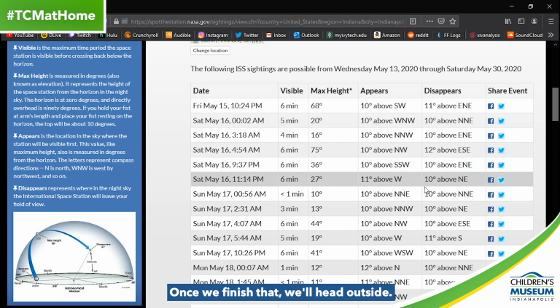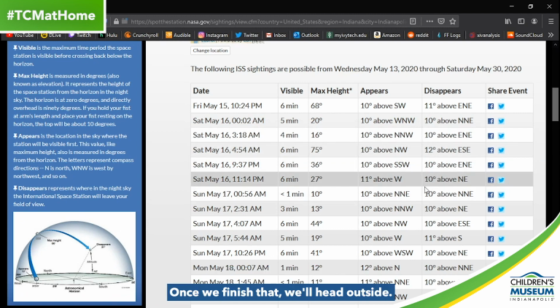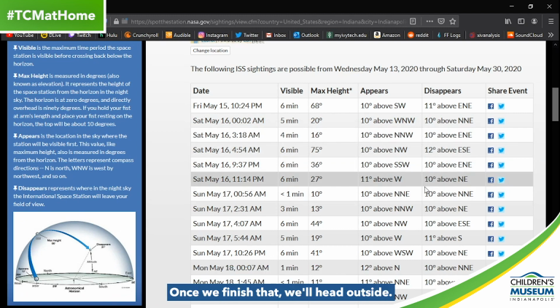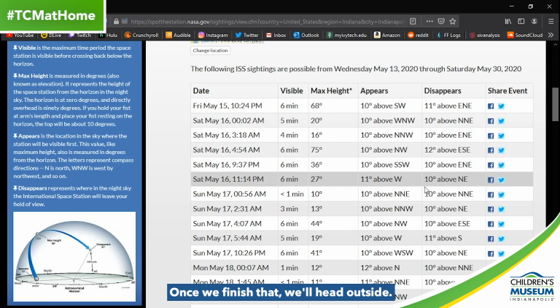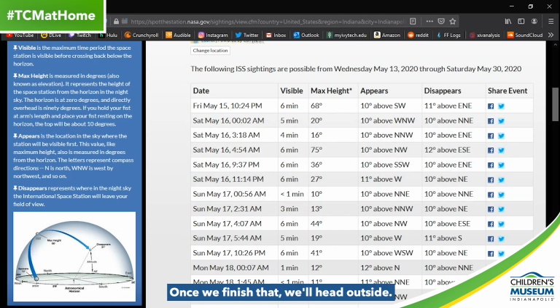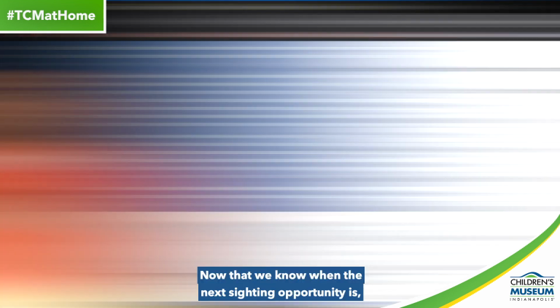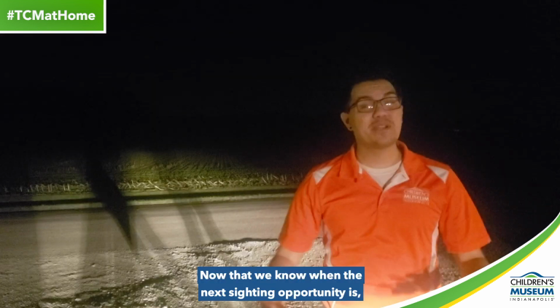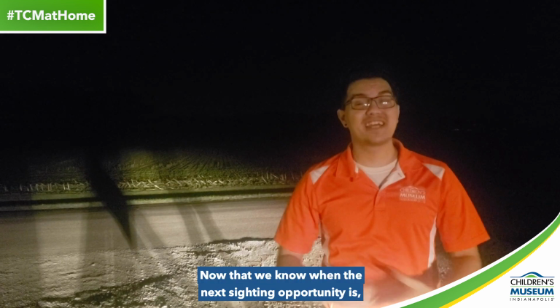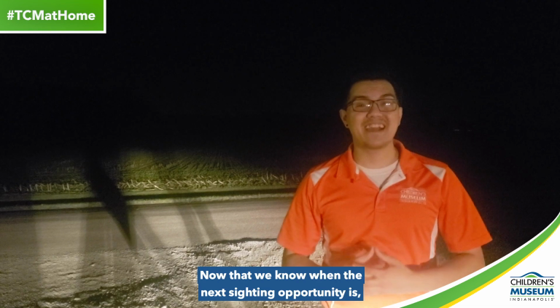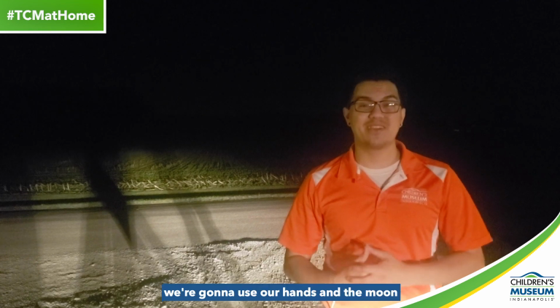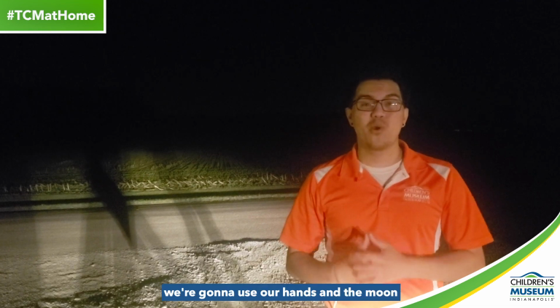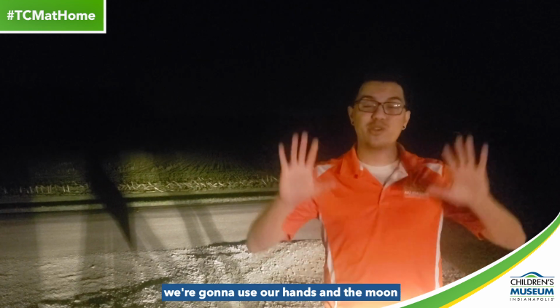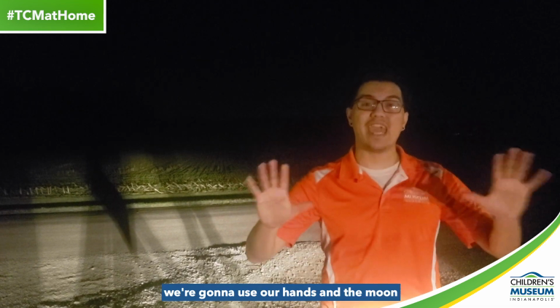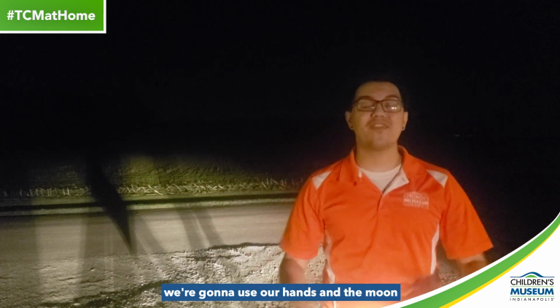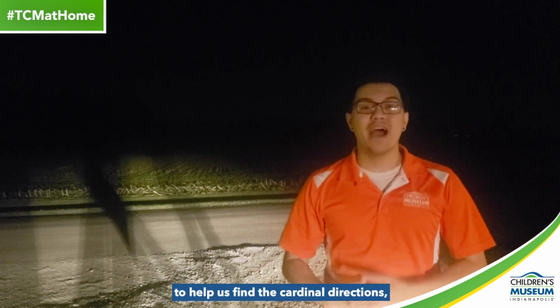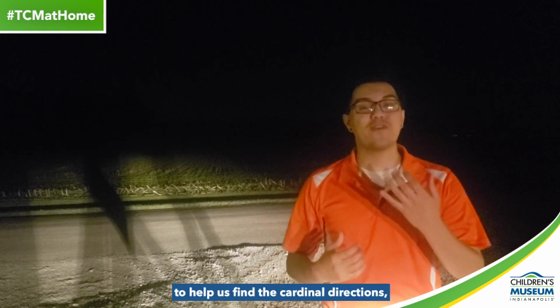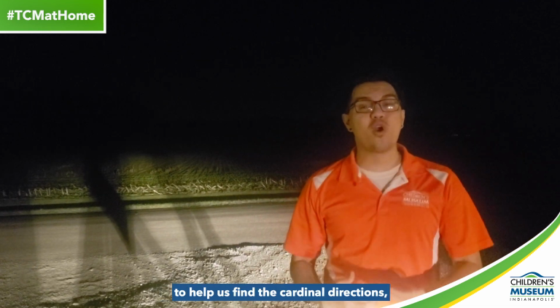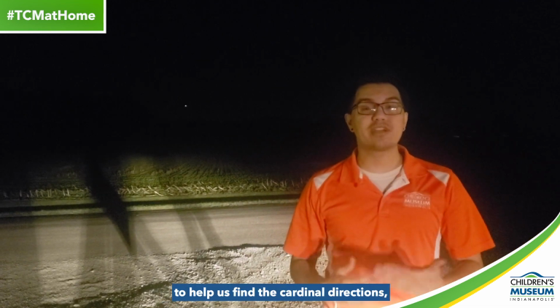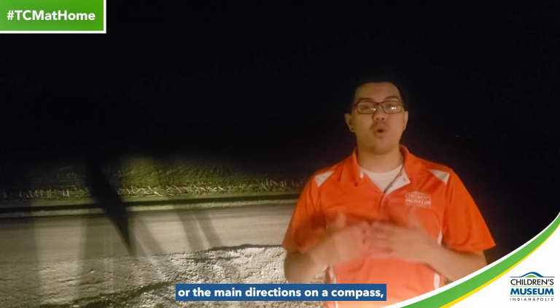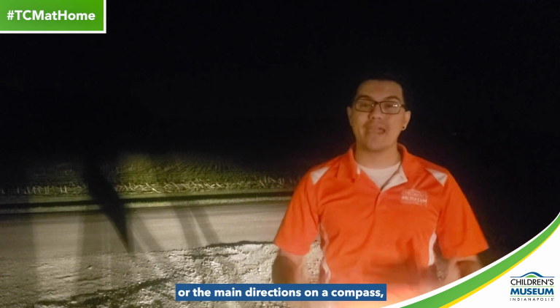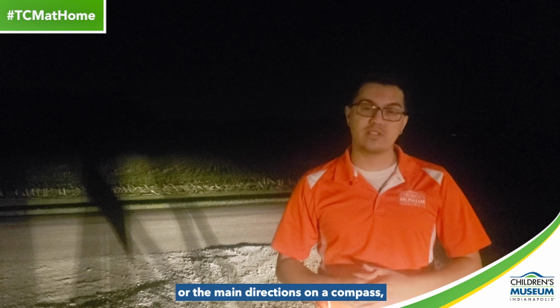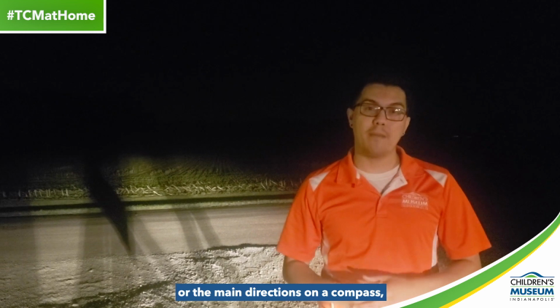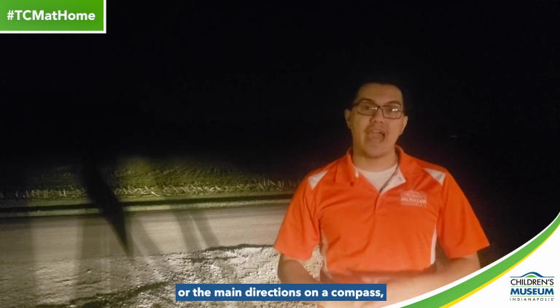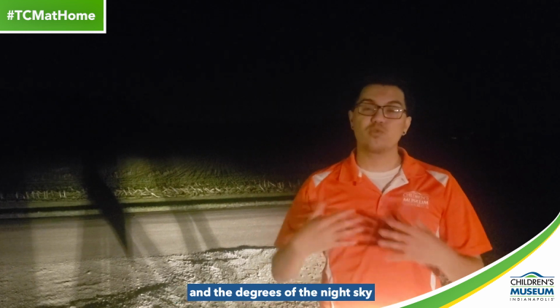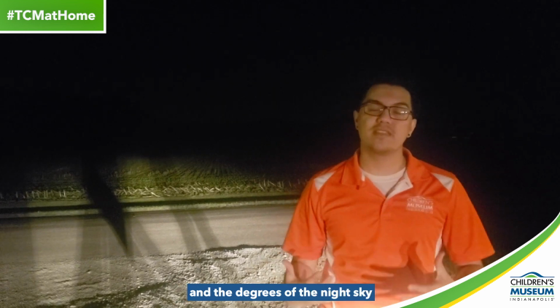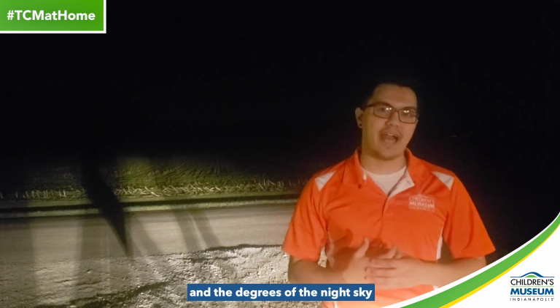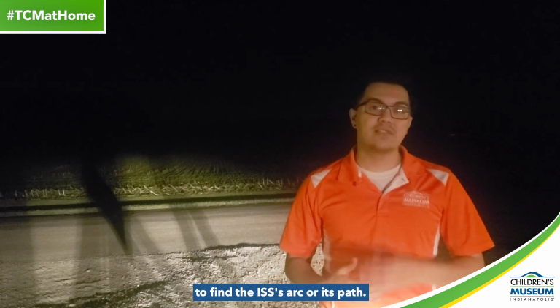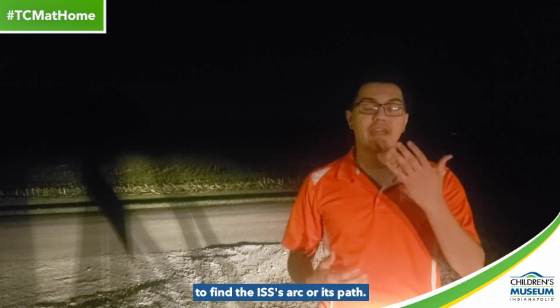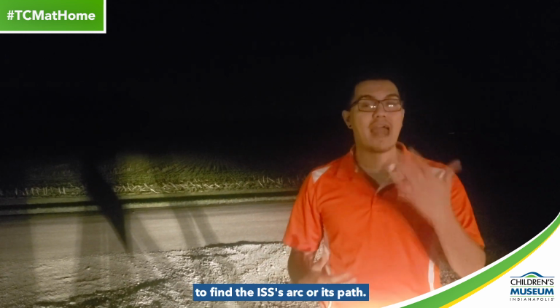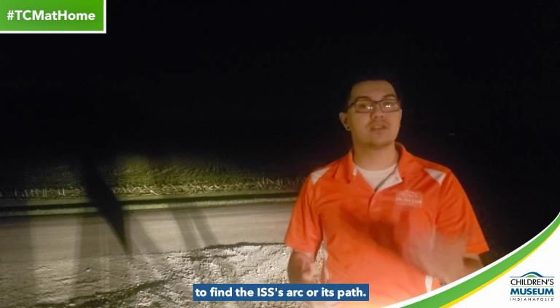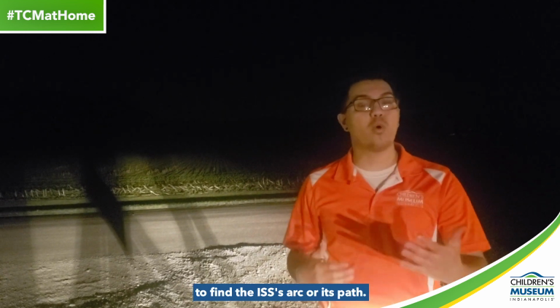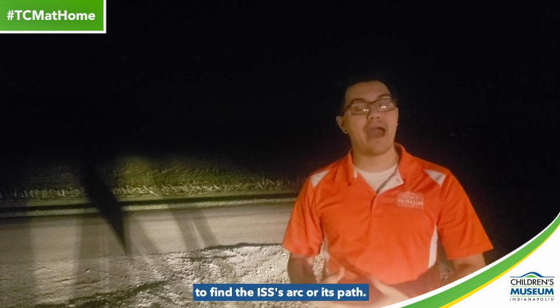Once we finish that, we'll head outside. Now that we know what the next sighting opportunity is, we're going to use our hands and the moon to help us find the cardinal directions — or the main directions on a compass — and the degrees of the night sky to find the ISS's arc, or its path.